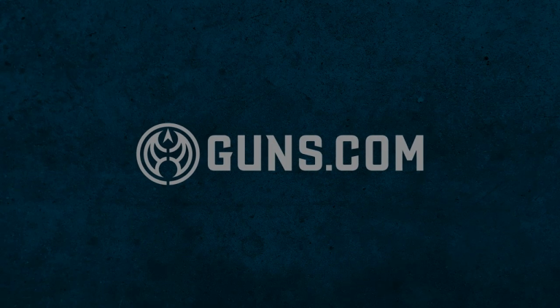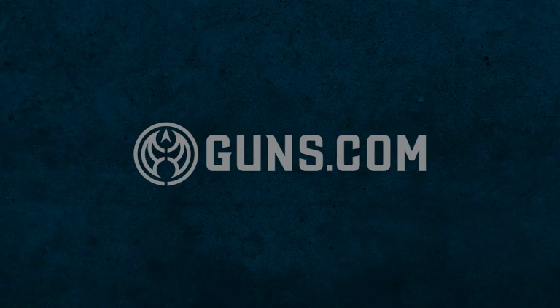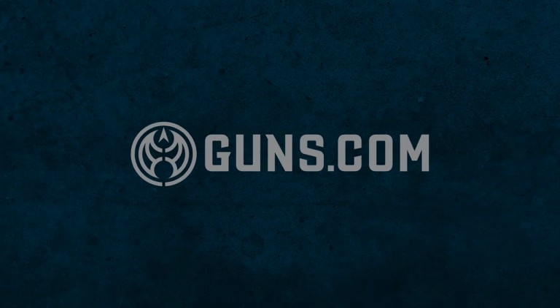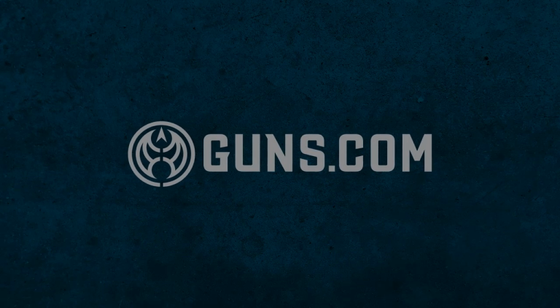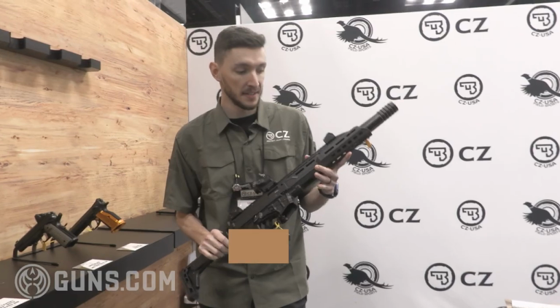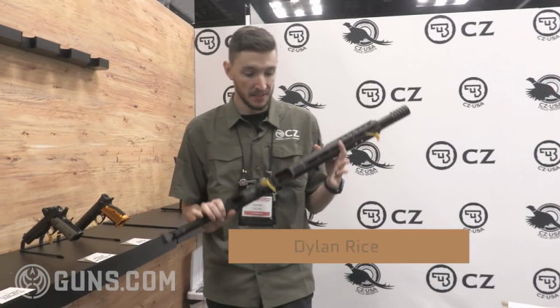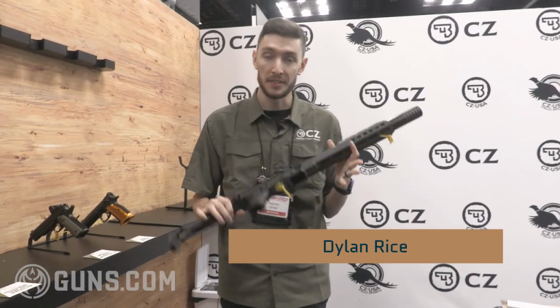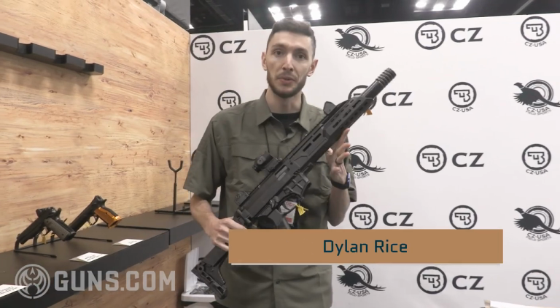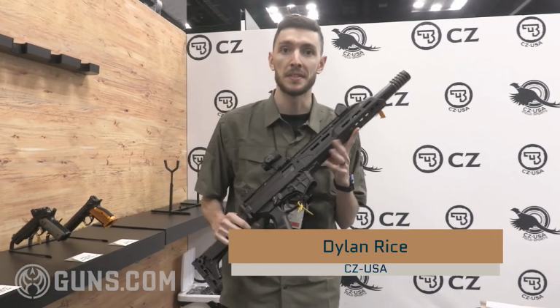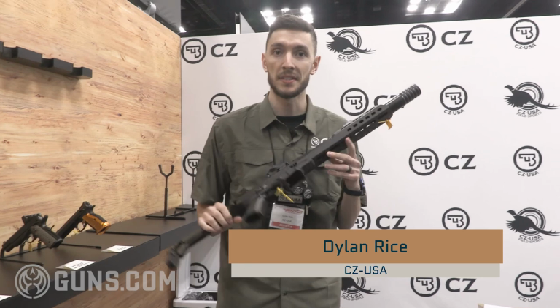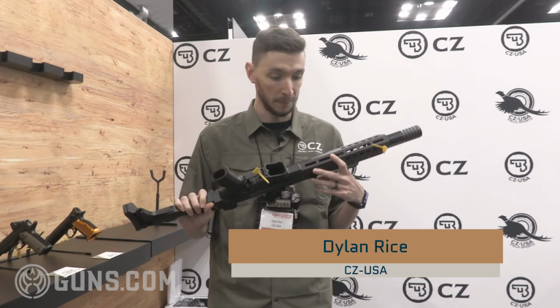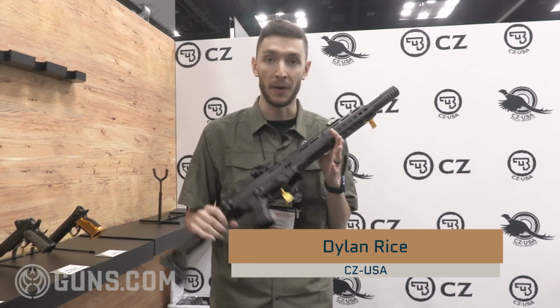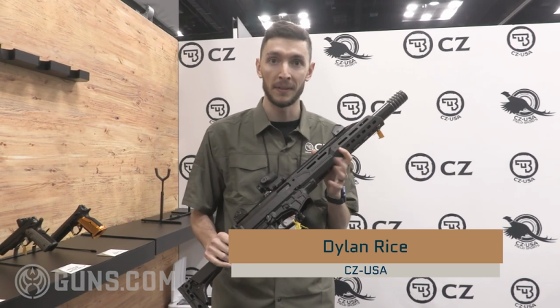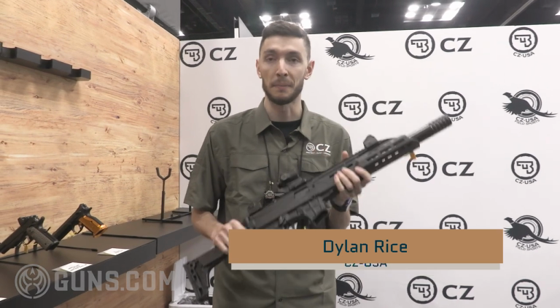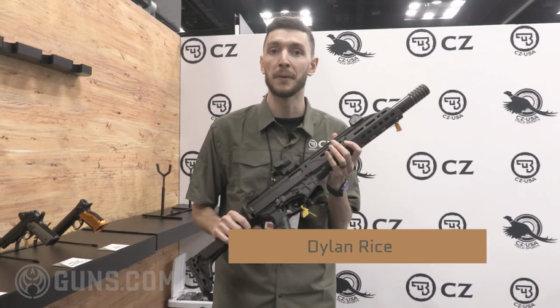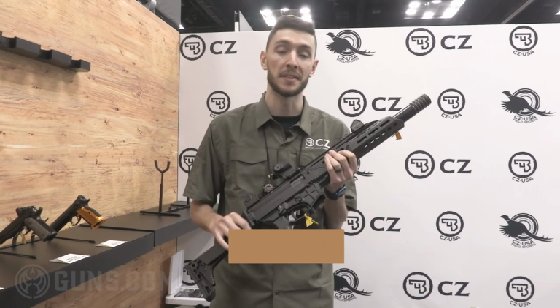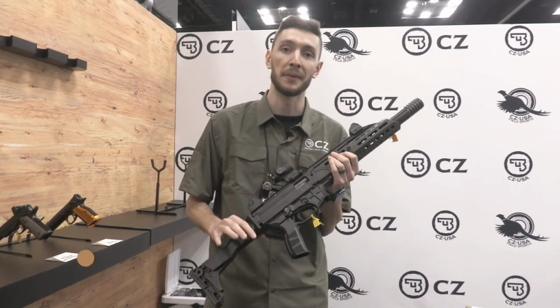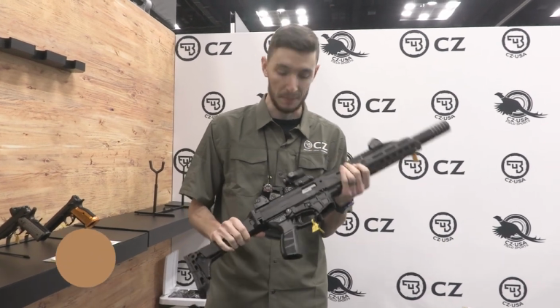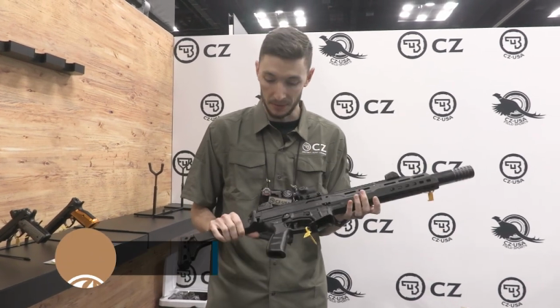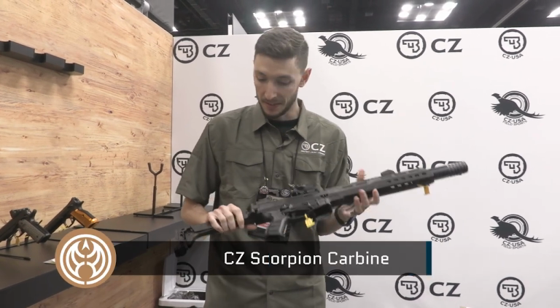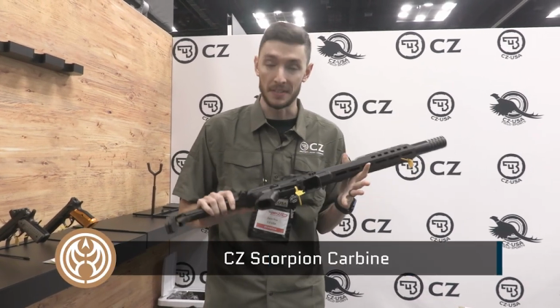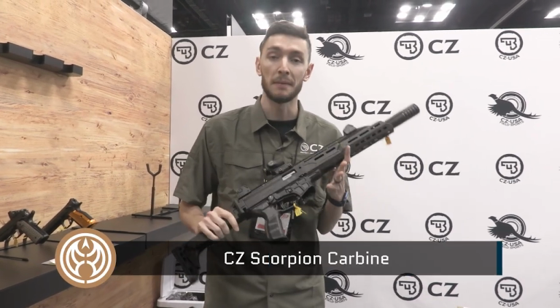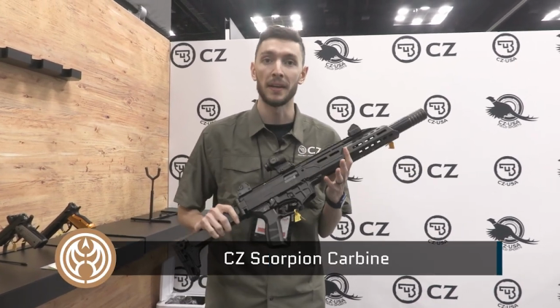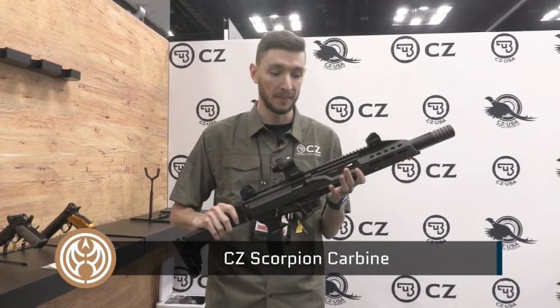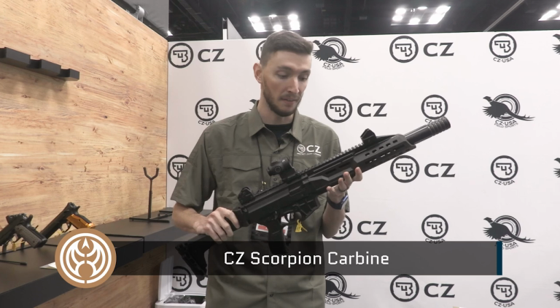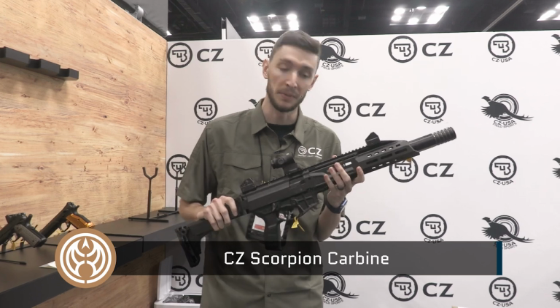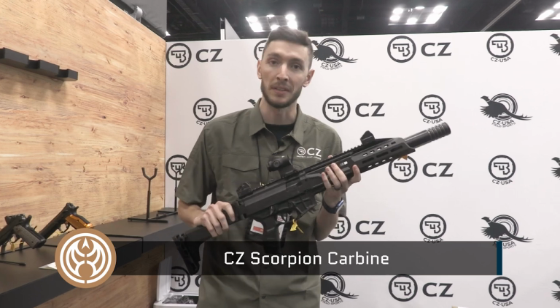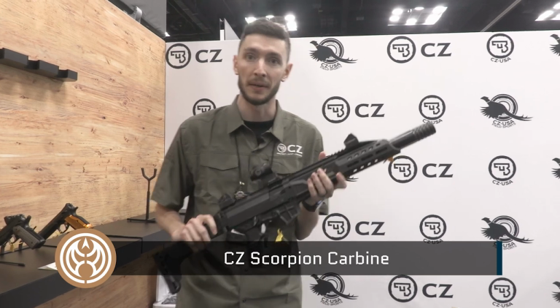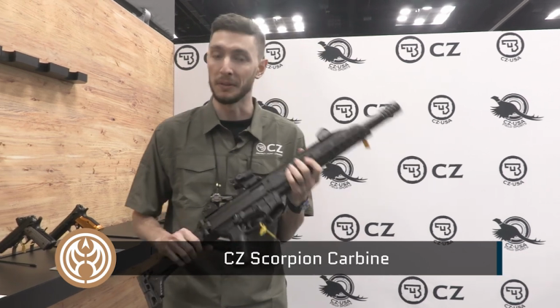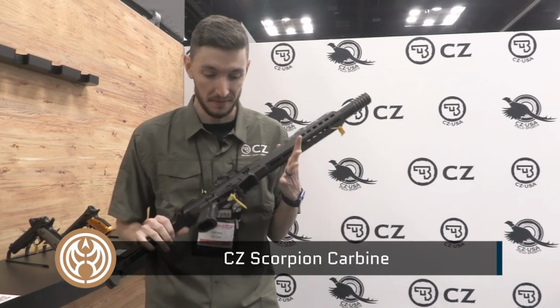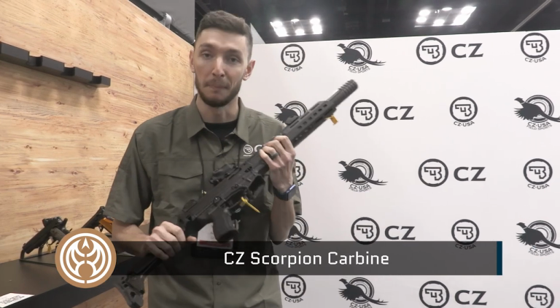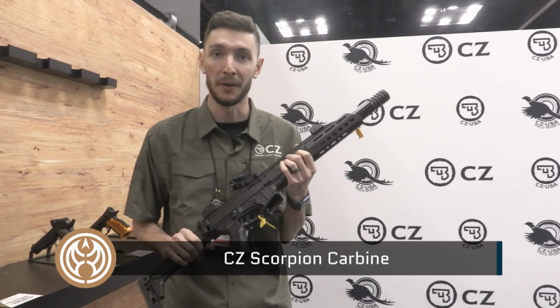Hey guys, Dylan here at CZ. This is the new CZ Scorpion Carbine, the big brother to the micro and the pistol. It's the same great gun that everyone knows and loves, just the big brother.